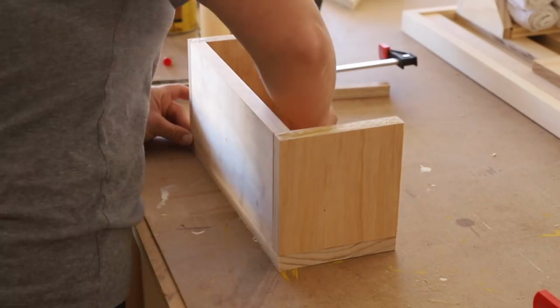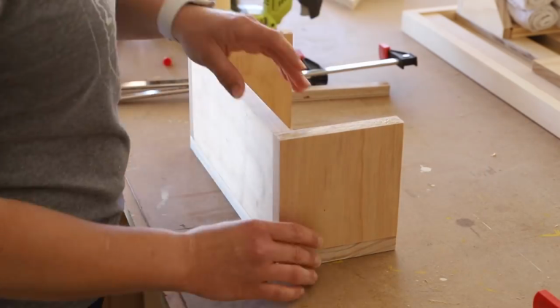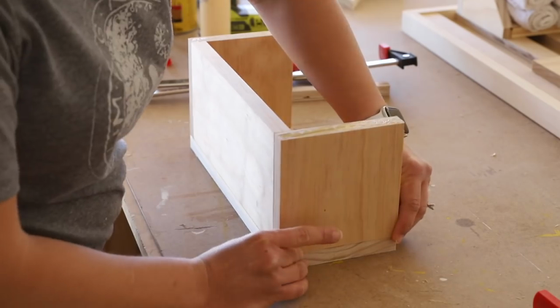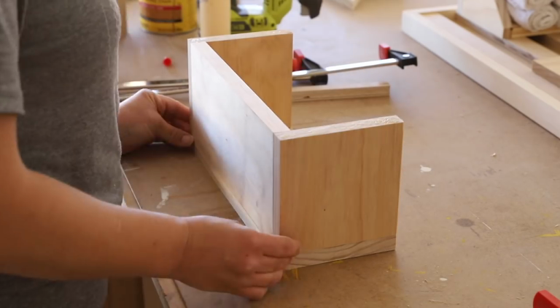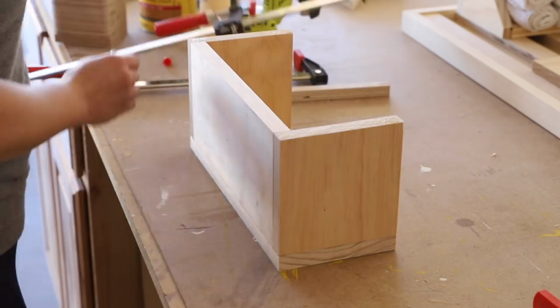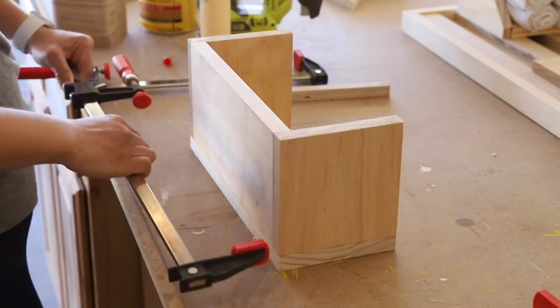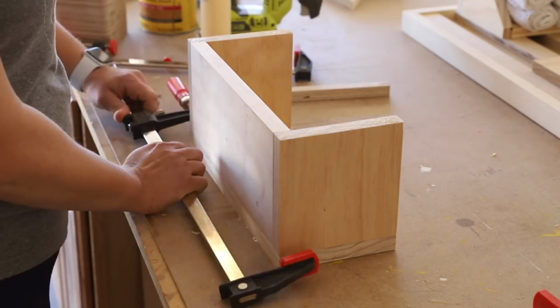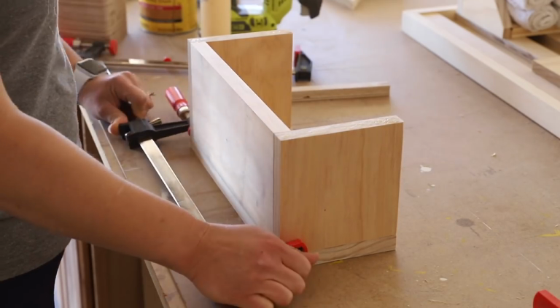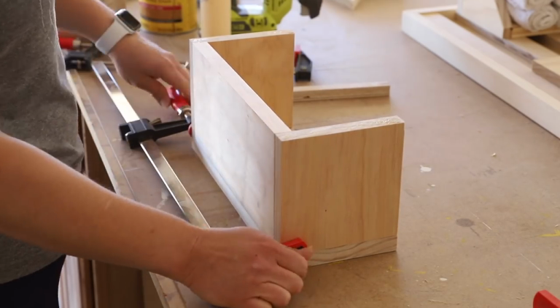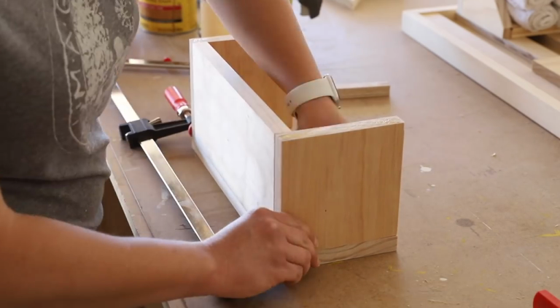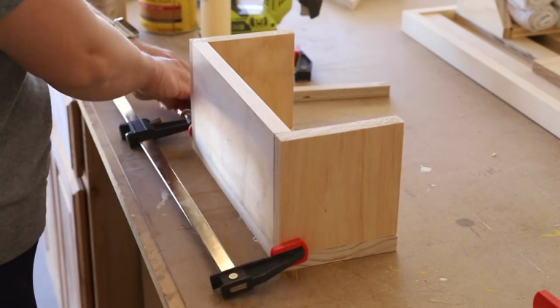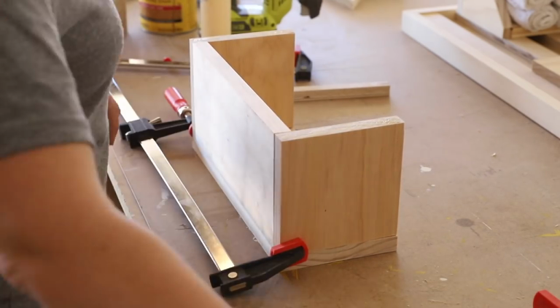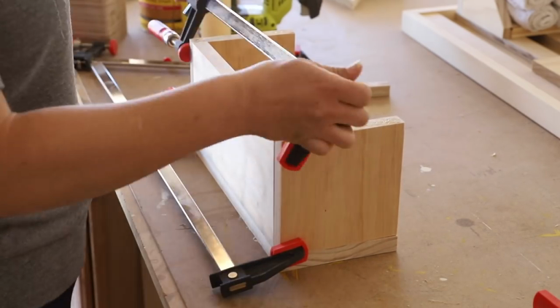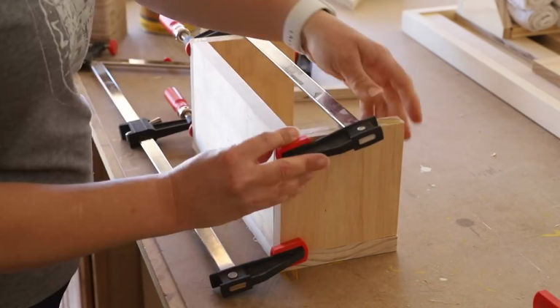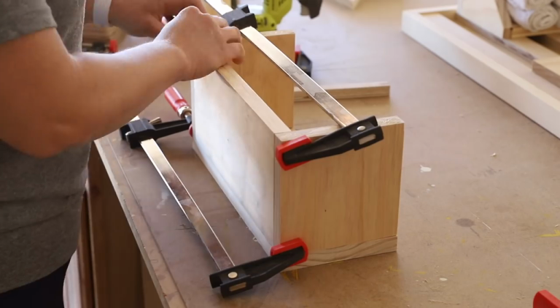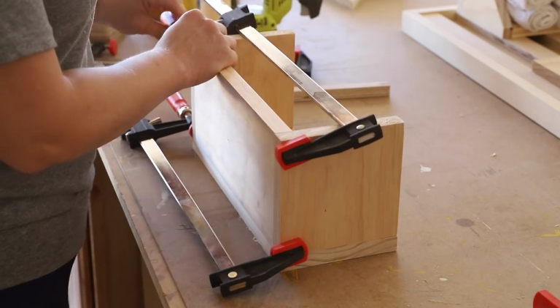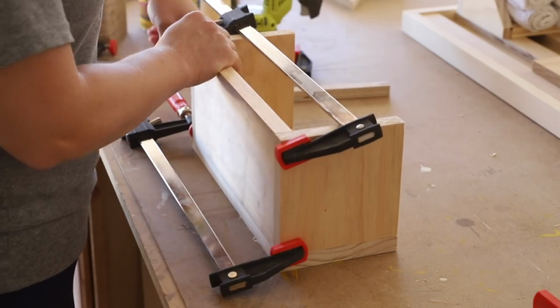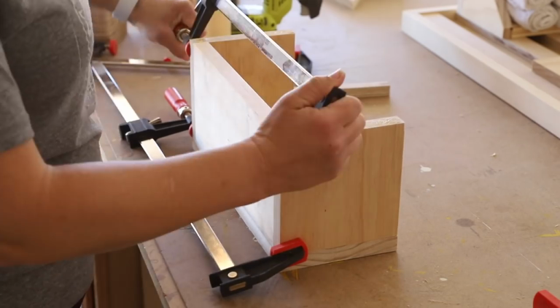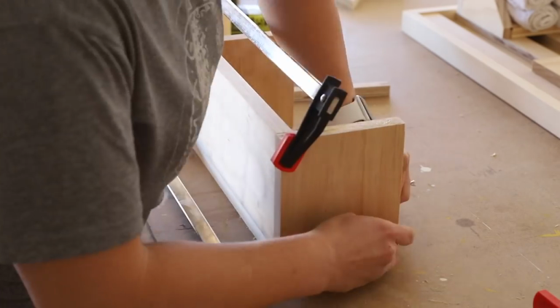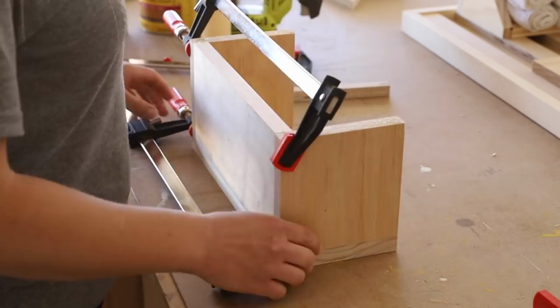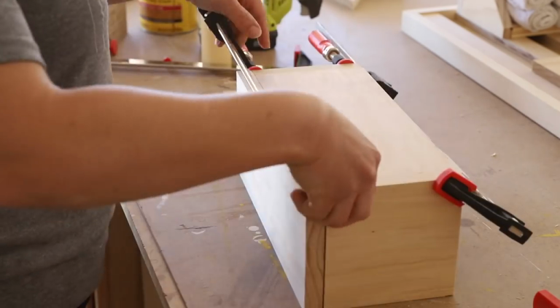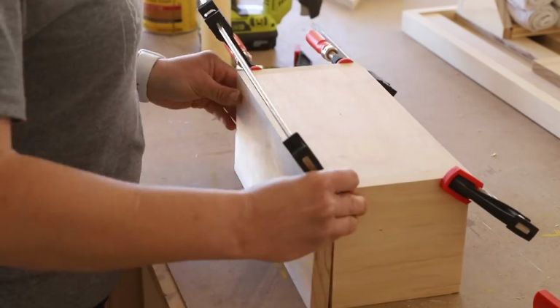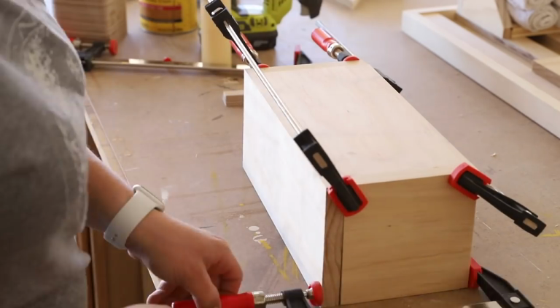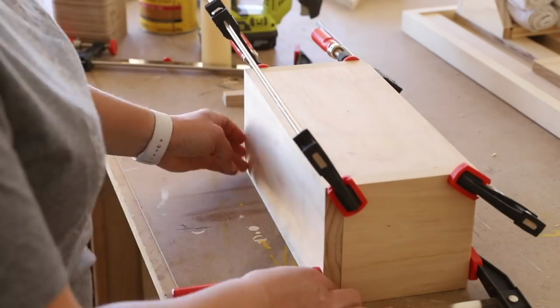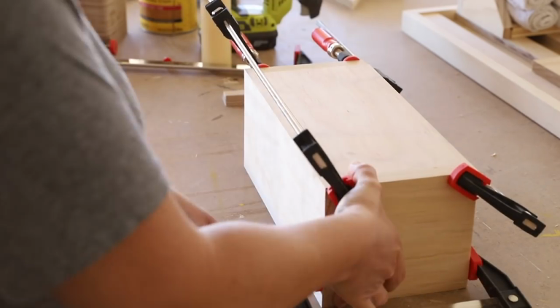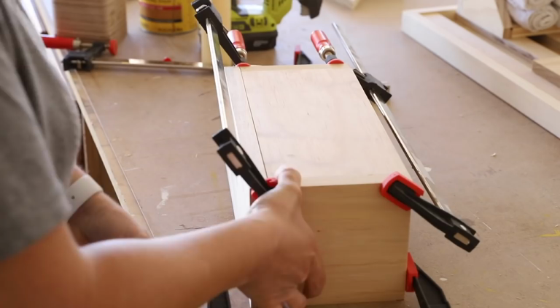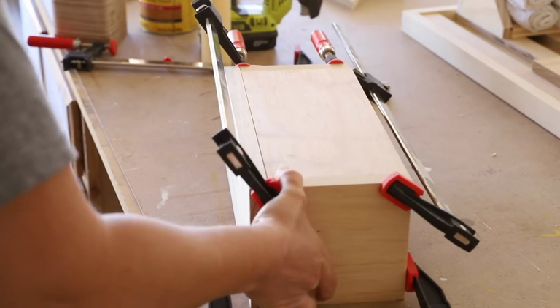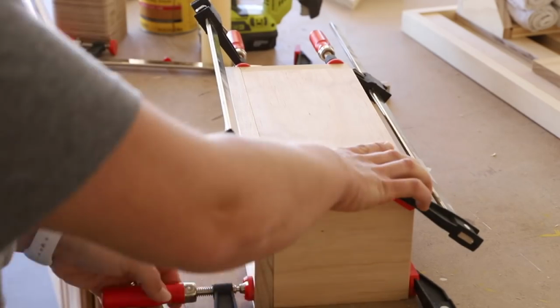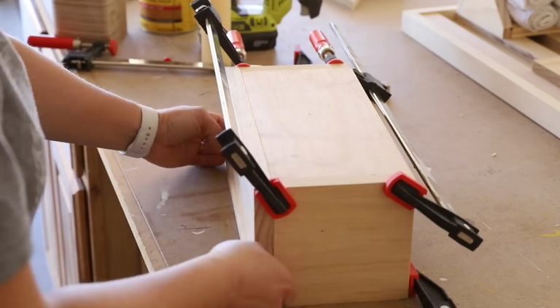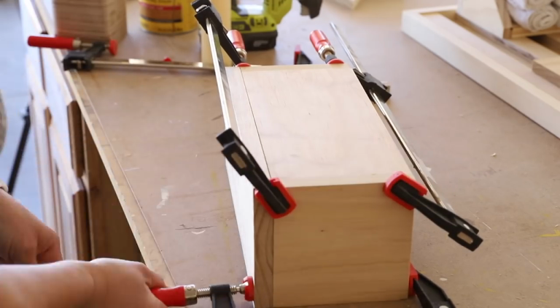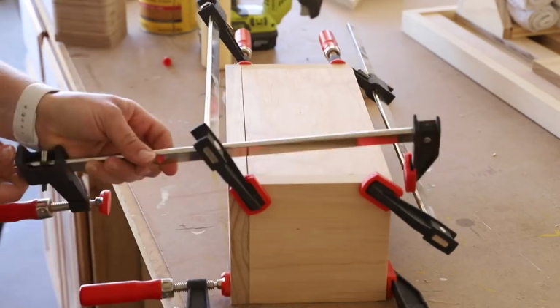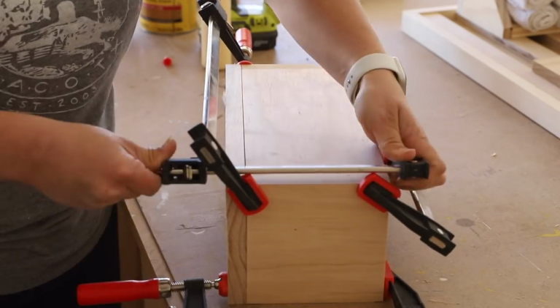Next, I moved on to an organizer to hold towels, again attaching all of the pieces with wood glue and pin nails. I used pin nails for this so I wouldn't need to fill any of the nail holes afterward, but you can definitely use brad nails if you don't have a pin nailer.